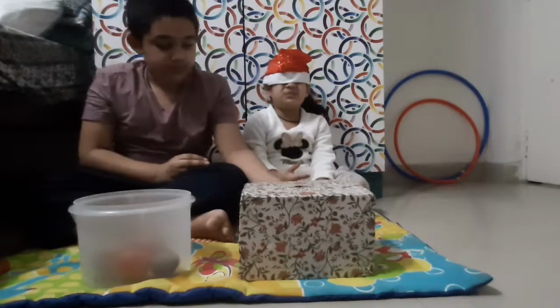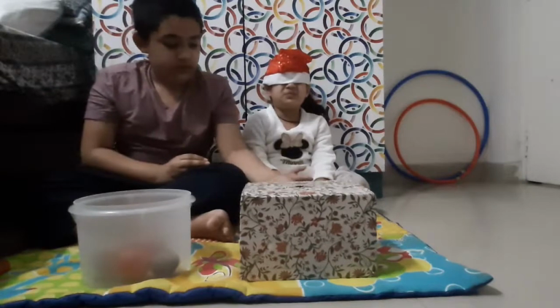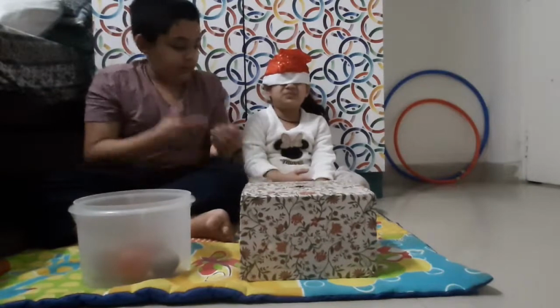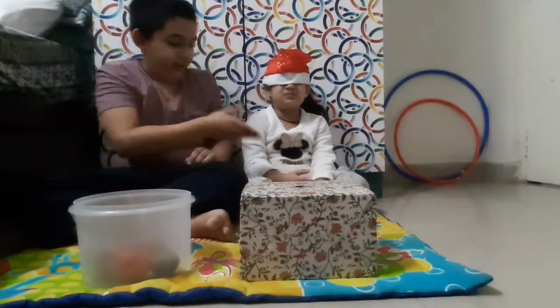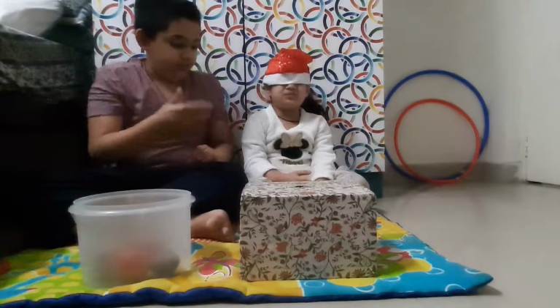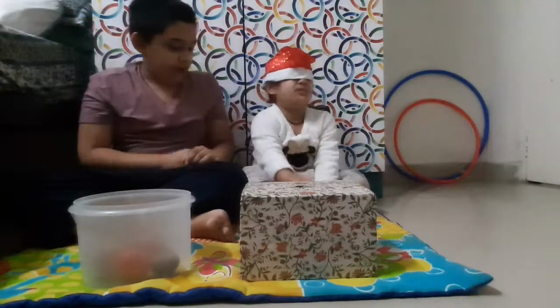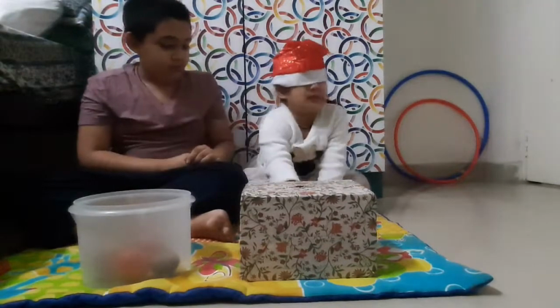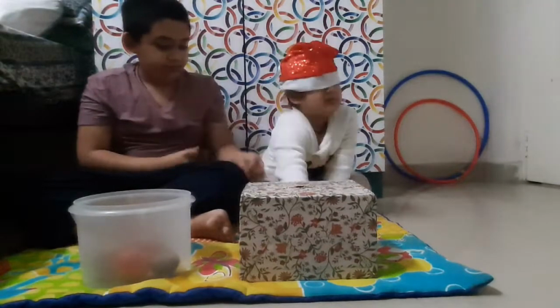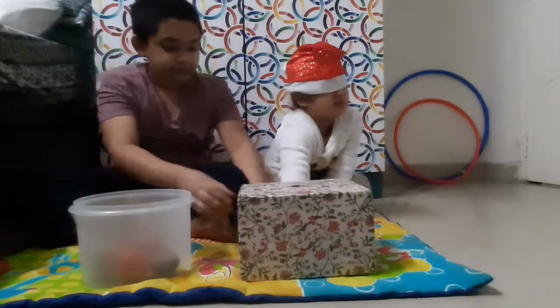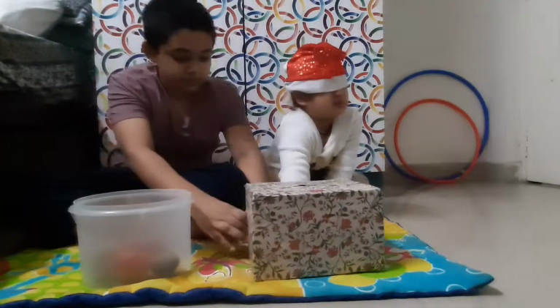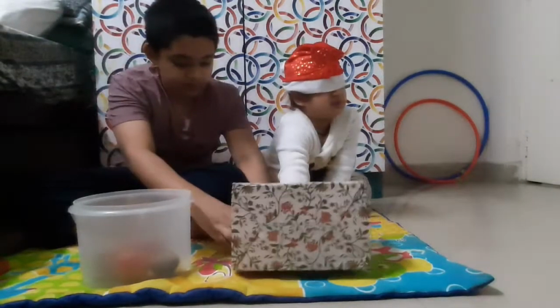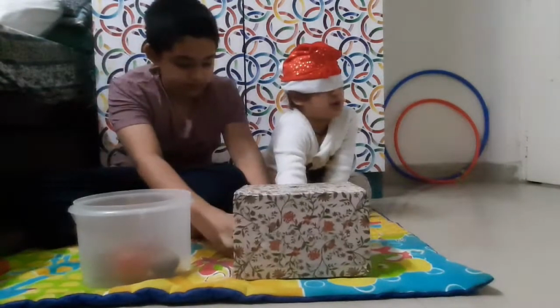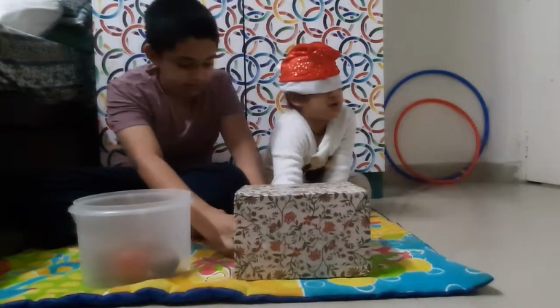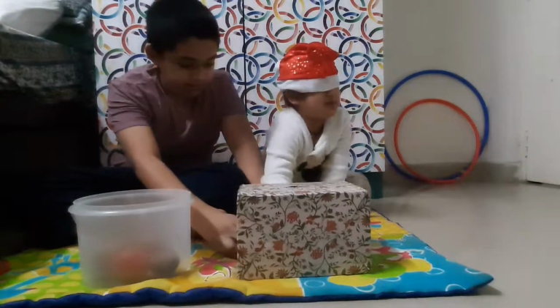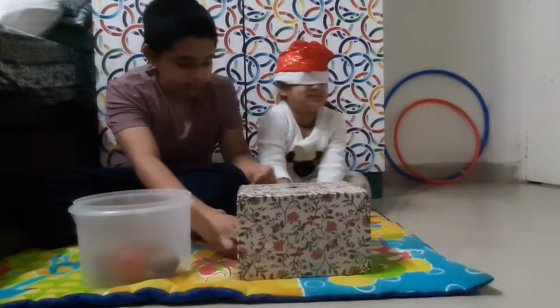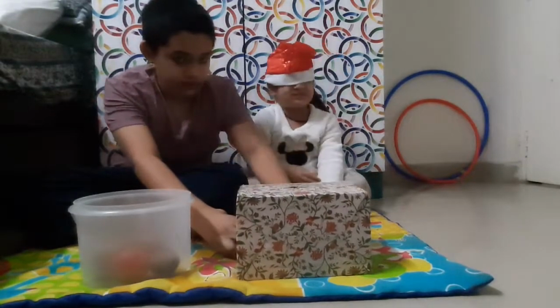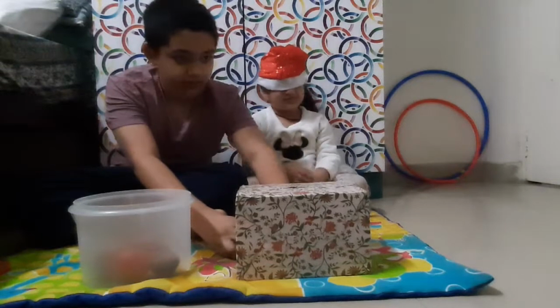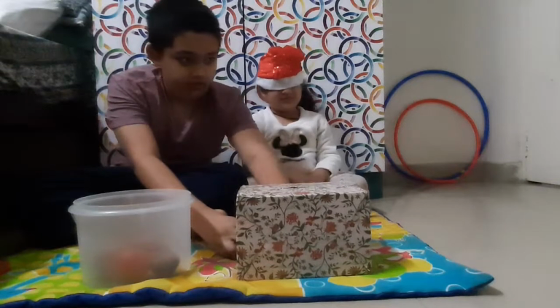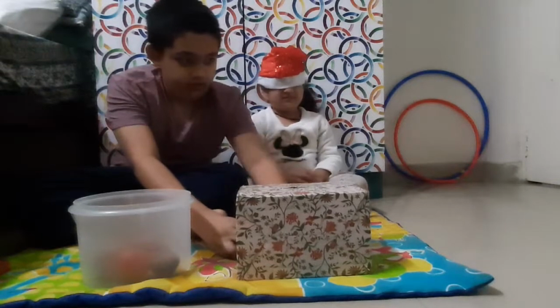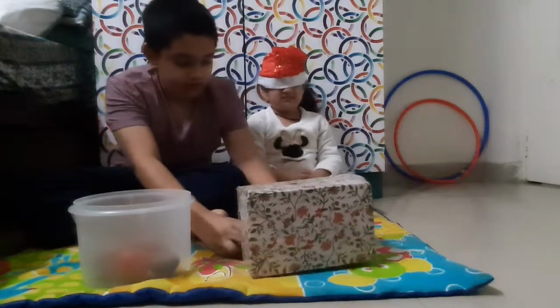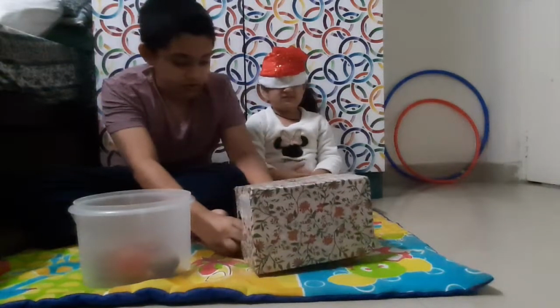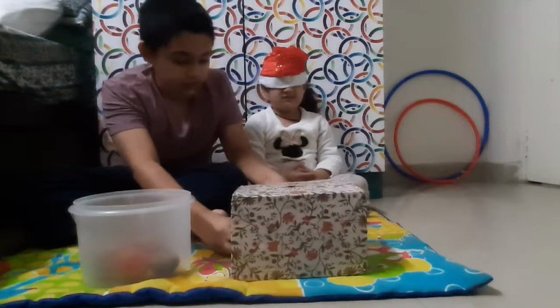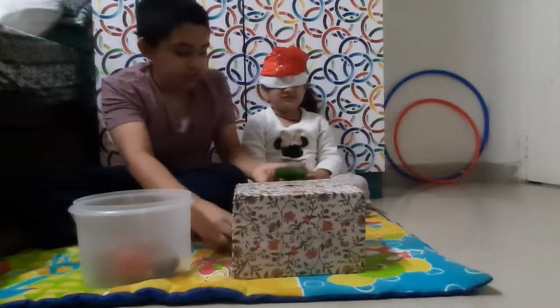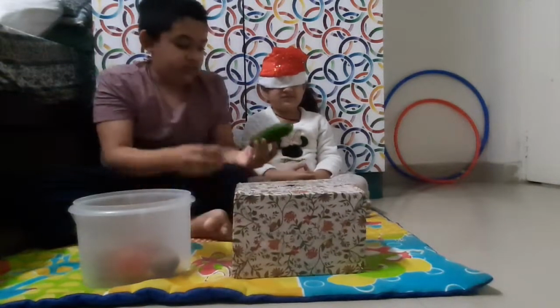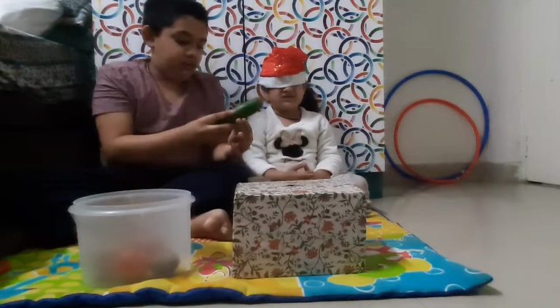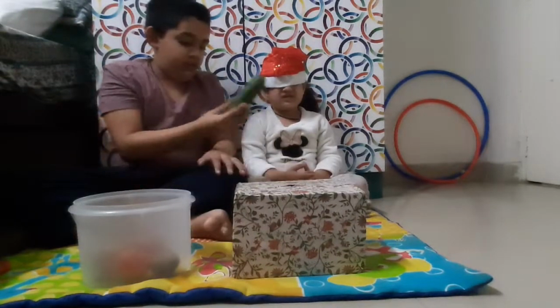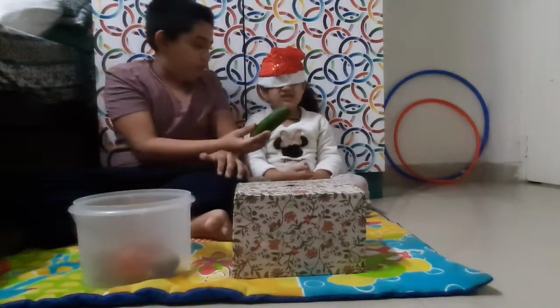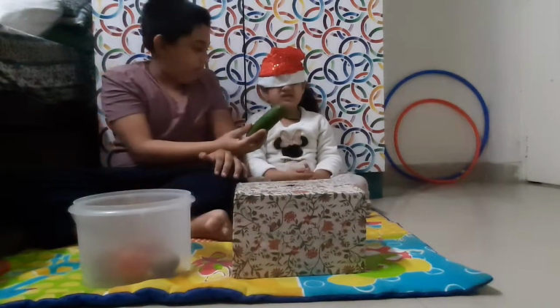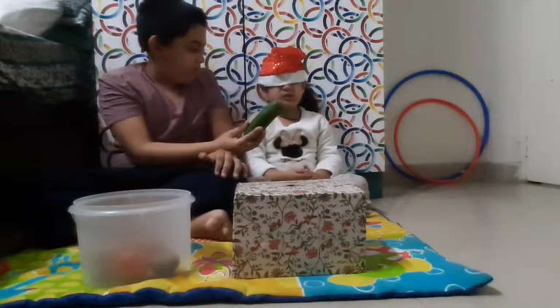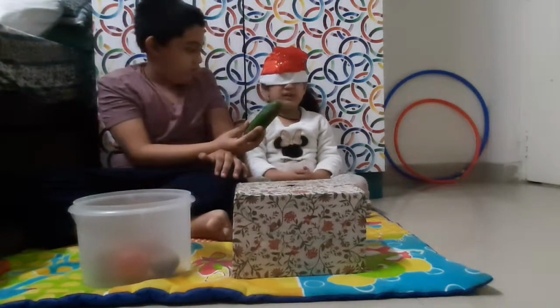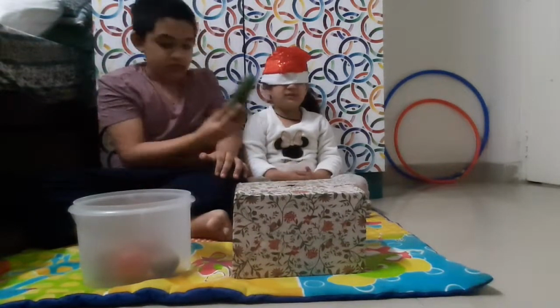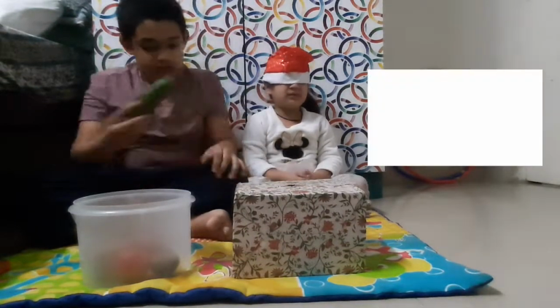Now put your hand inside the box. Cucumber. Yes. Which color is cucumber? Green. Orange.